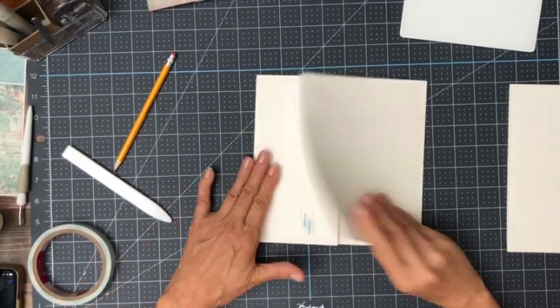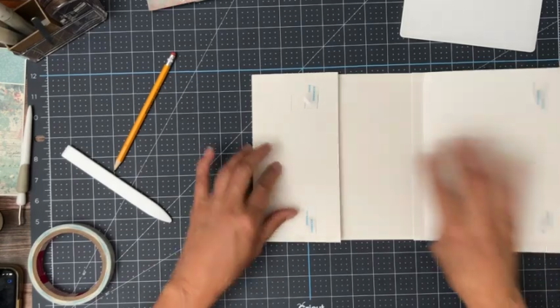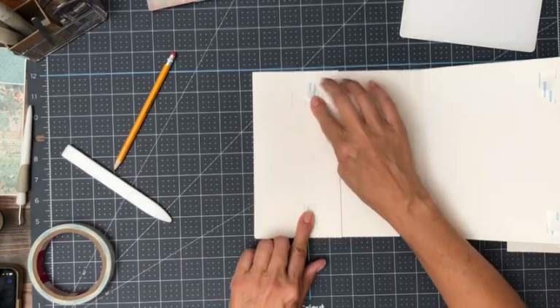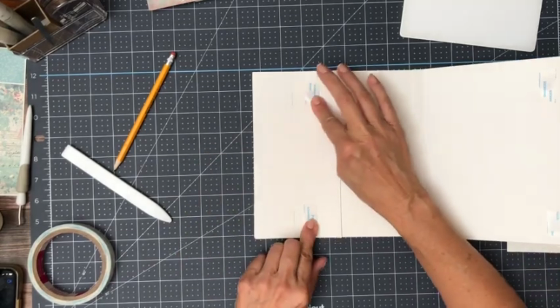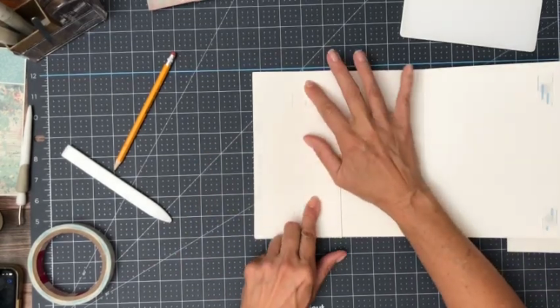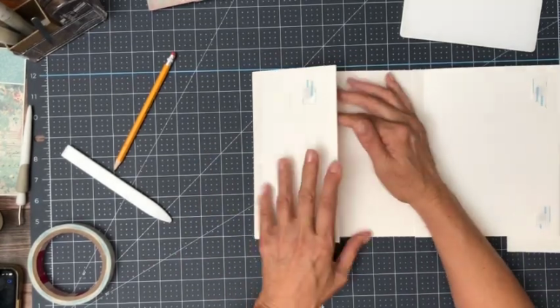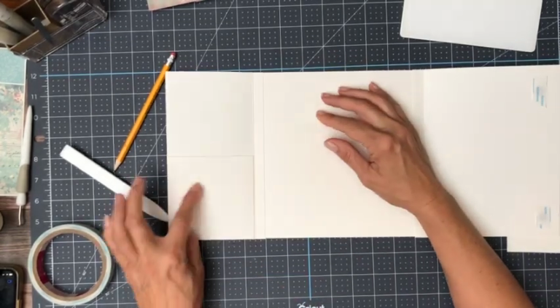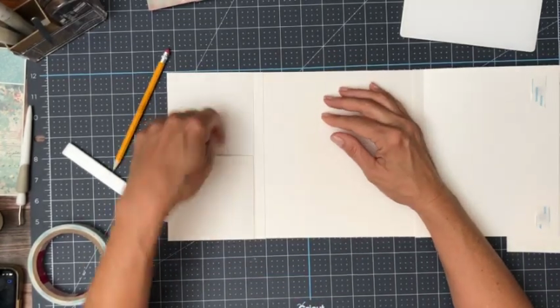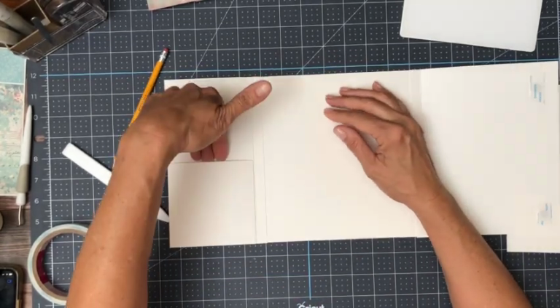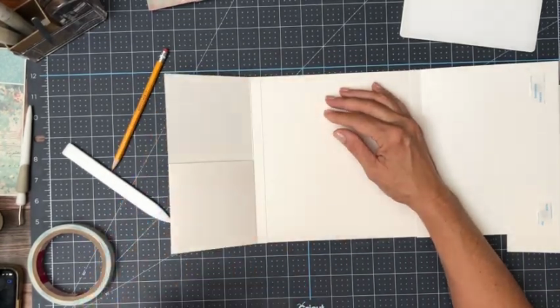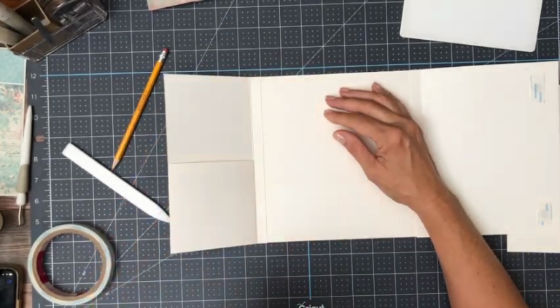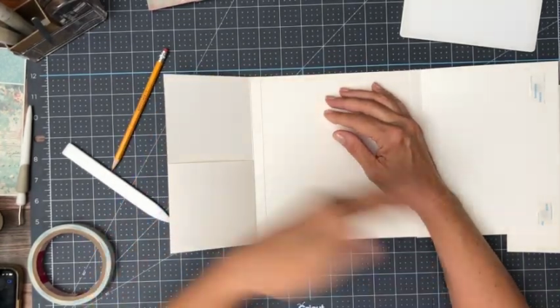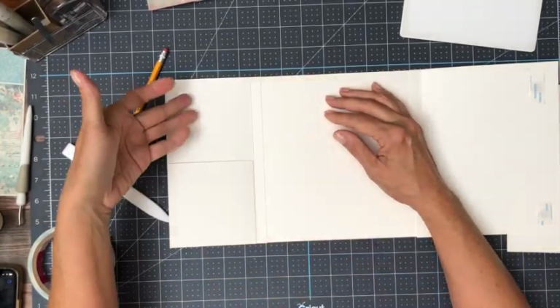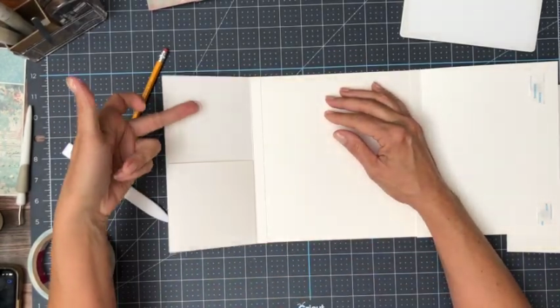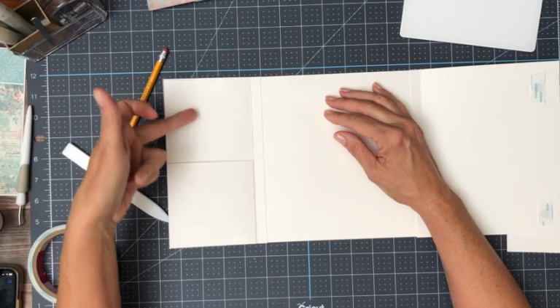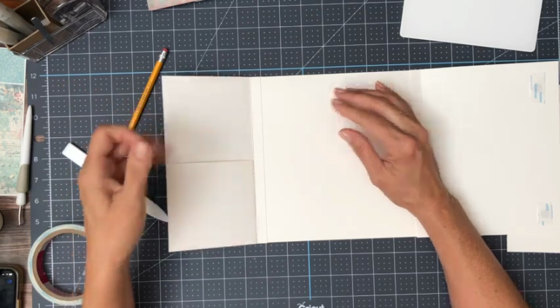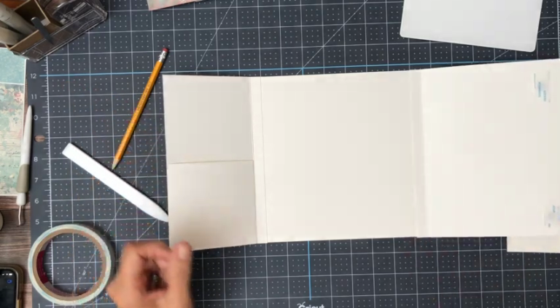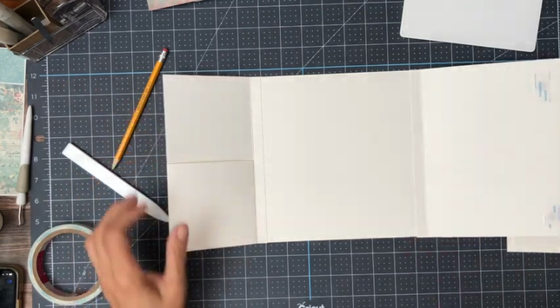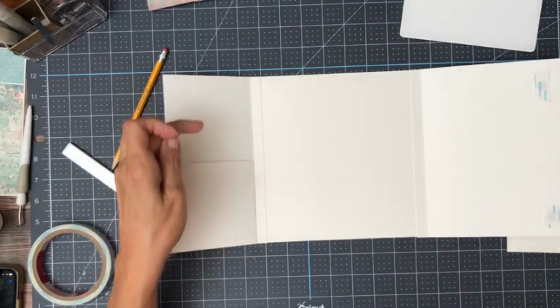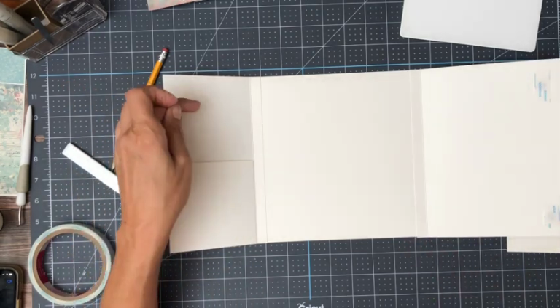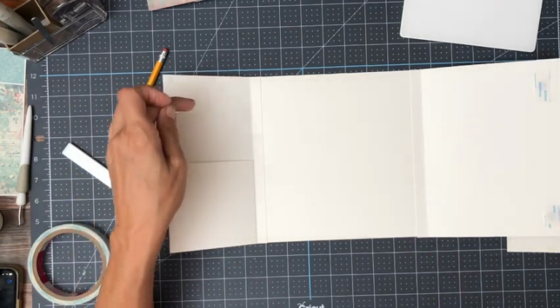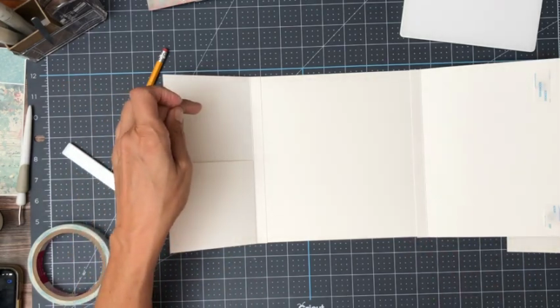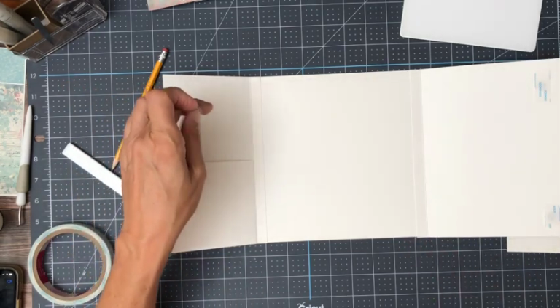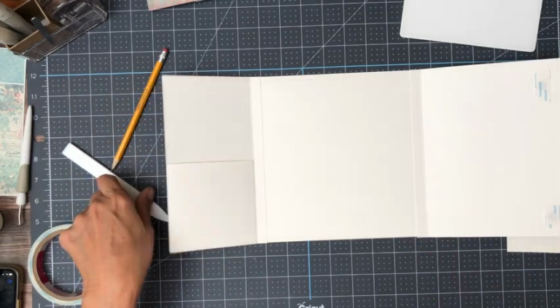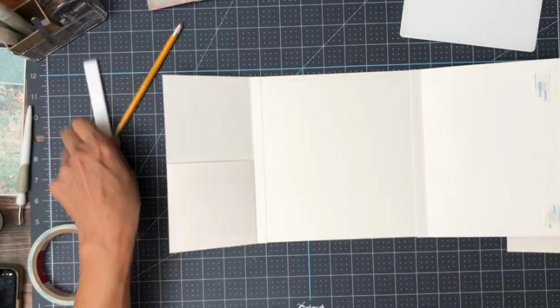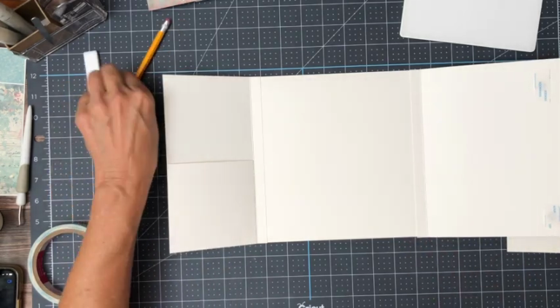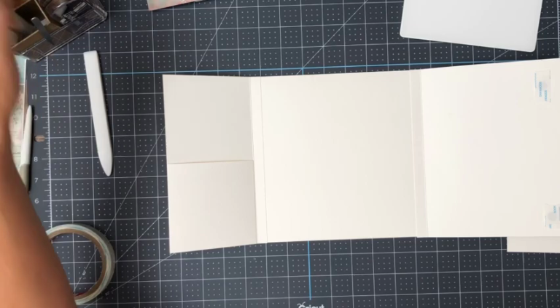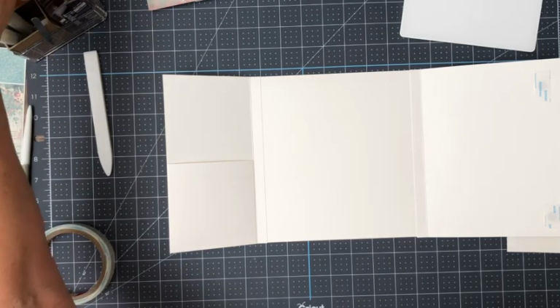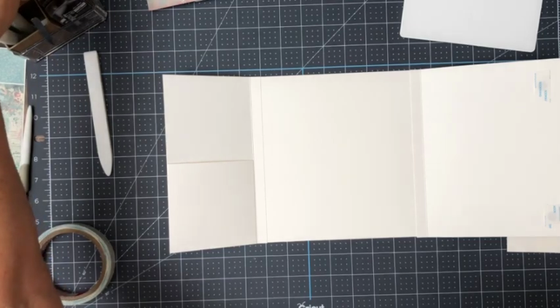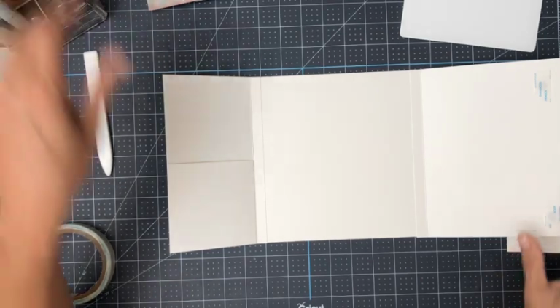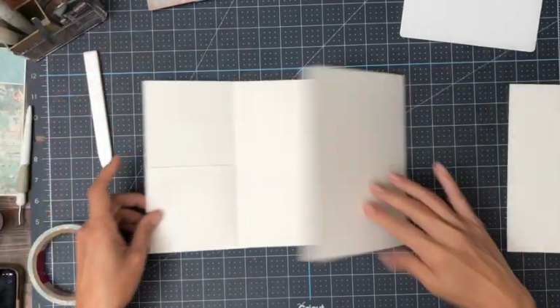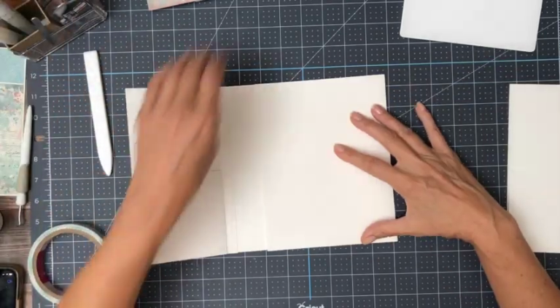We definitely want our magnets on the outside here because we are going to have an insert in the pocket, and it's very difficult for a magnet to transfer through an insert, as most of you know.